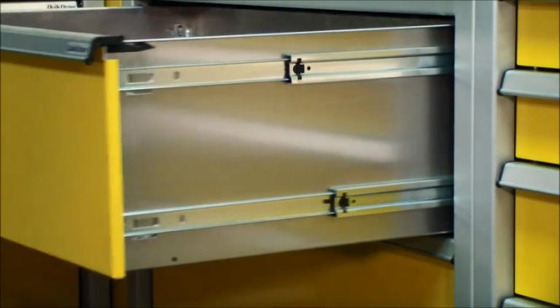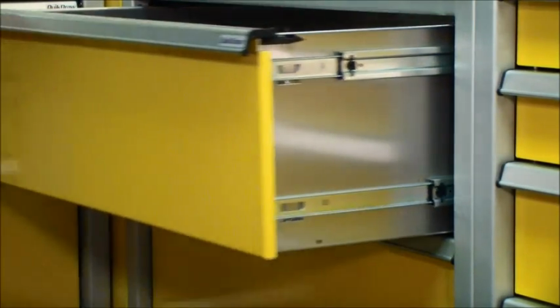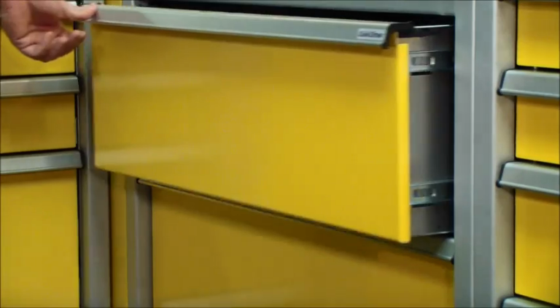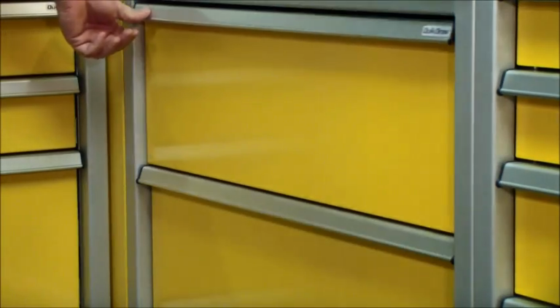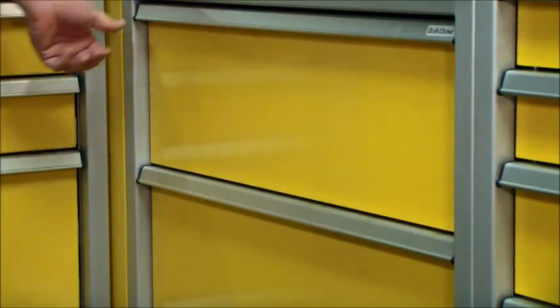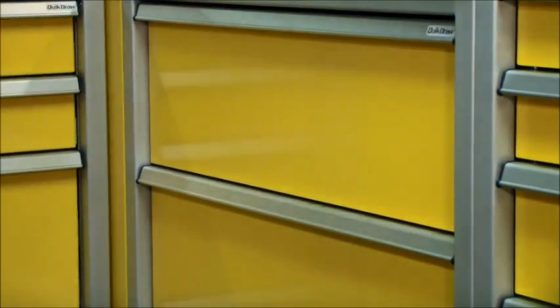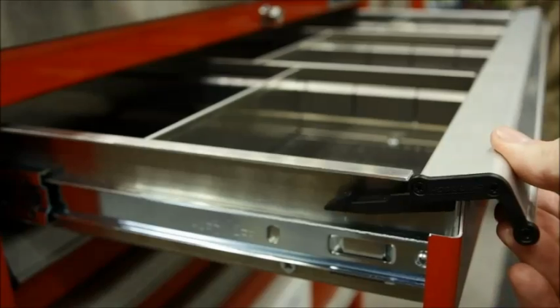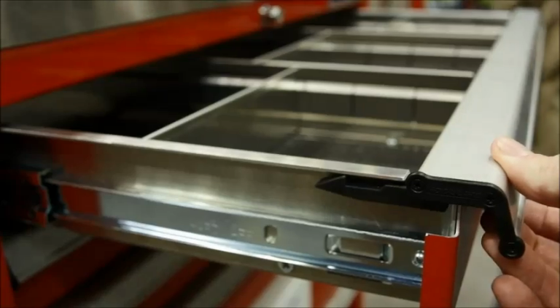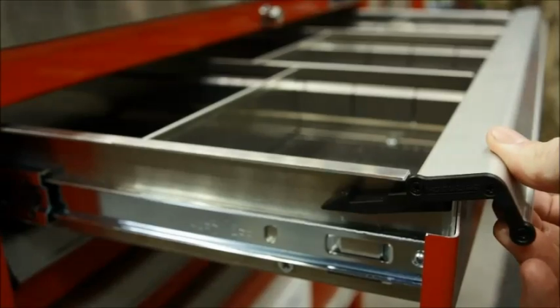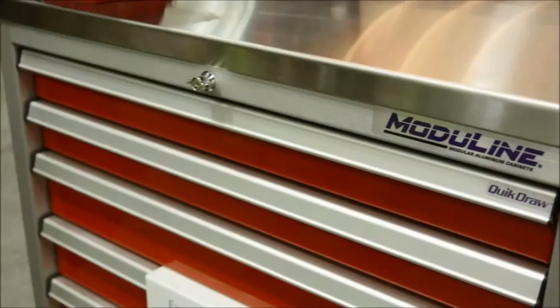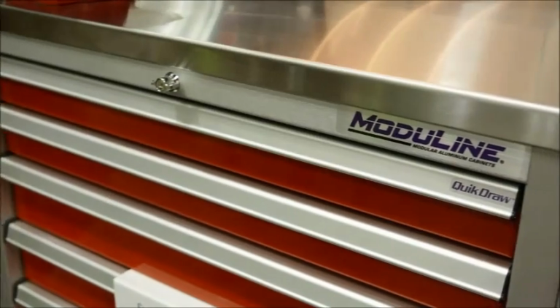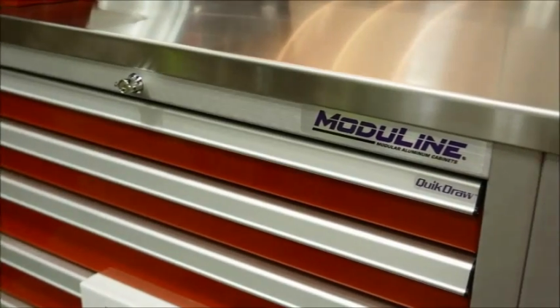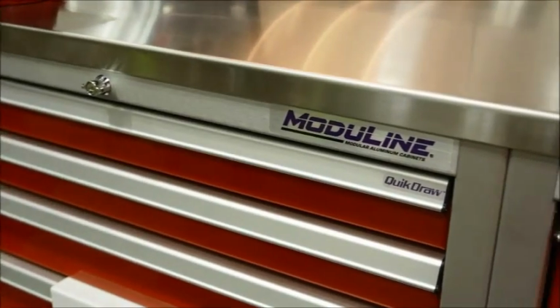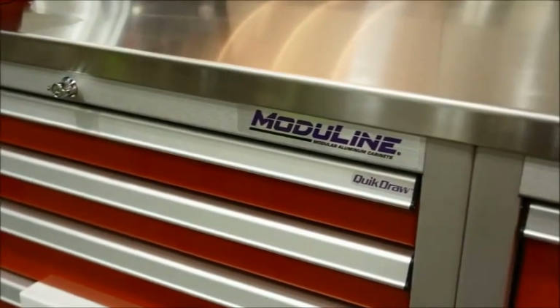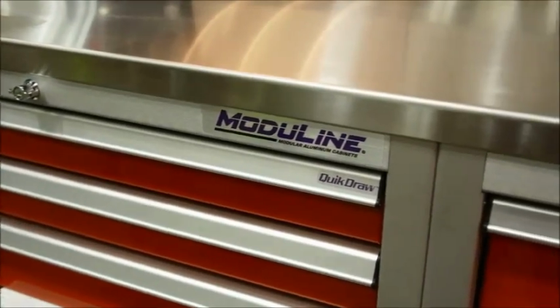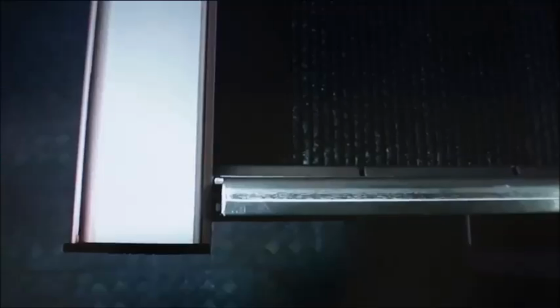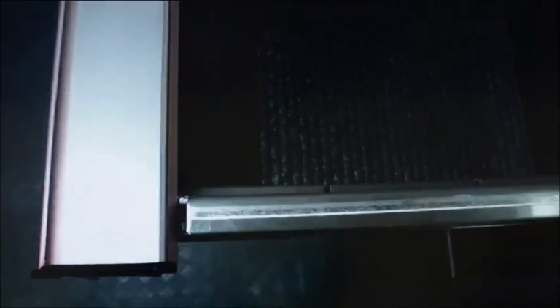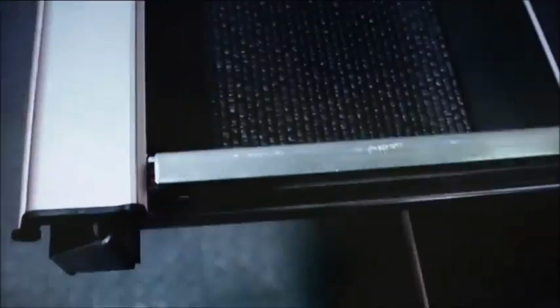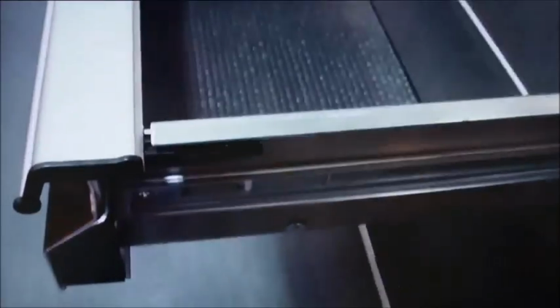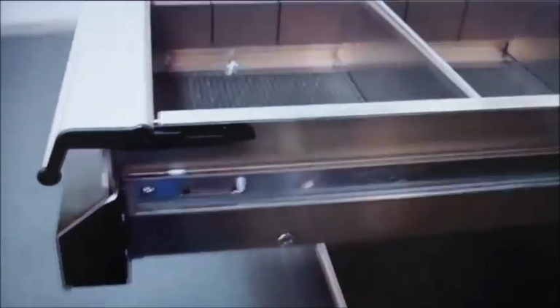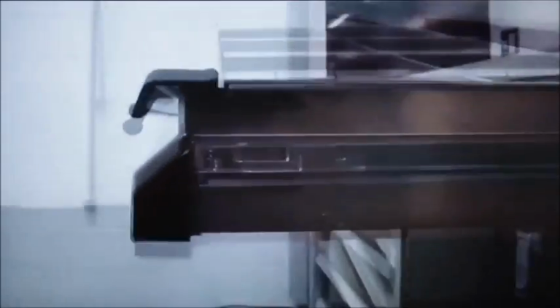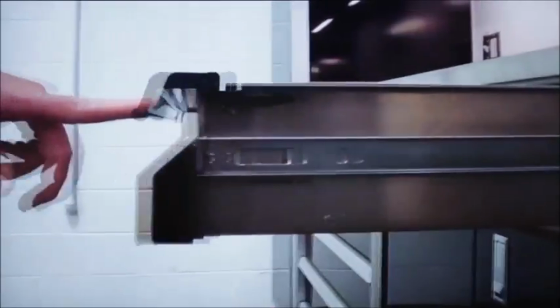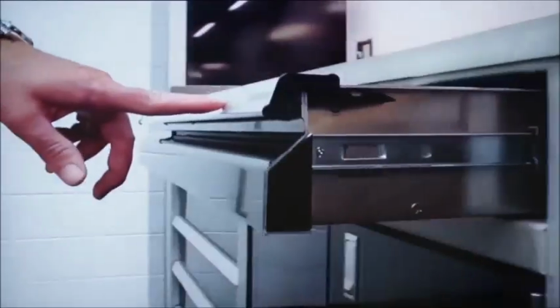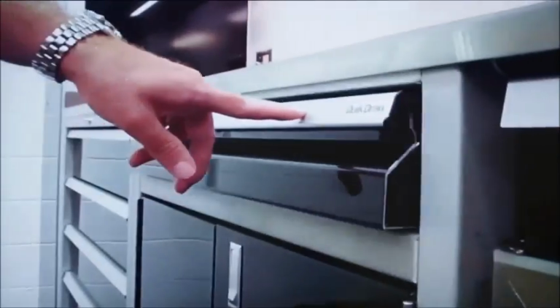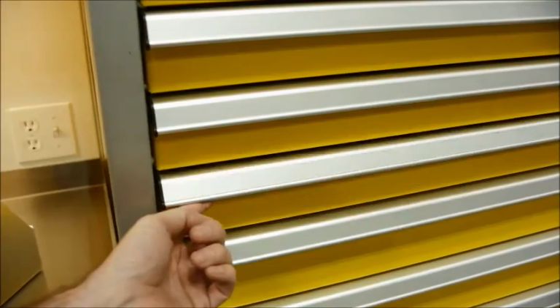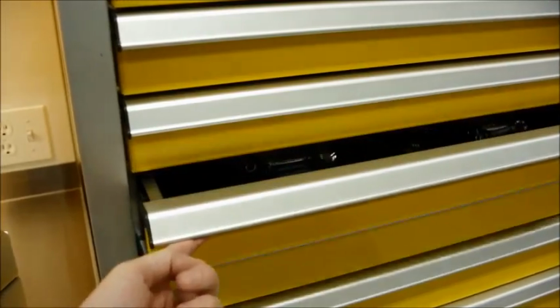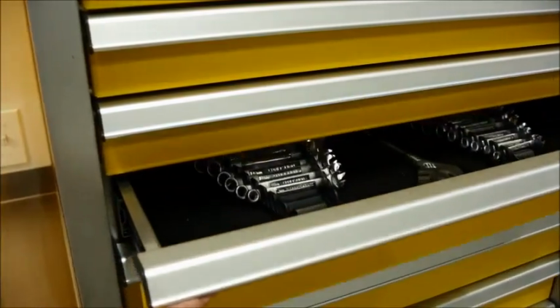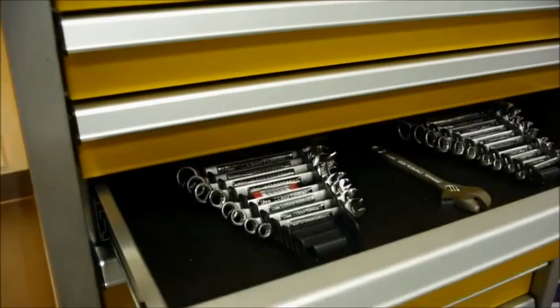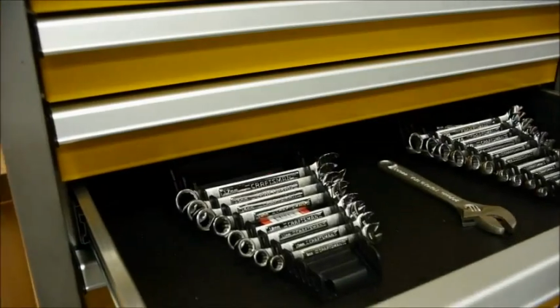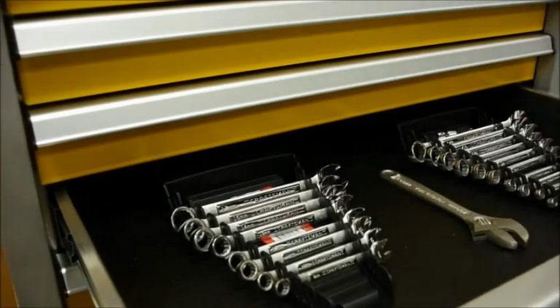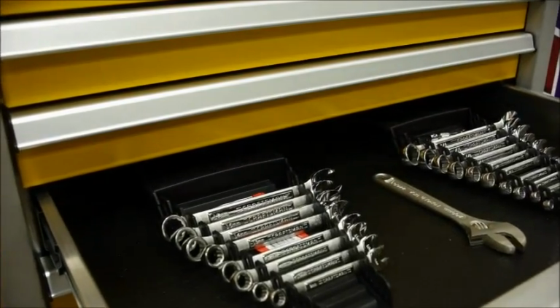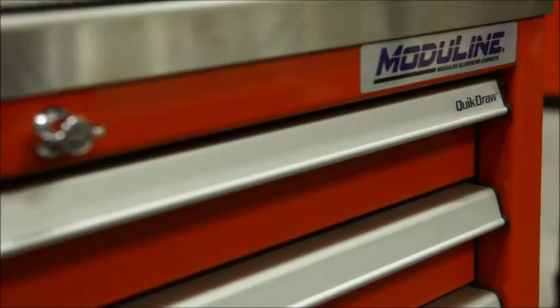The drawers come standard with our patent pending Quick Draw single action latch system too. Quick Draw latches are easy to open, allow for more drawer capacity, and stay securely closed even when in transport.